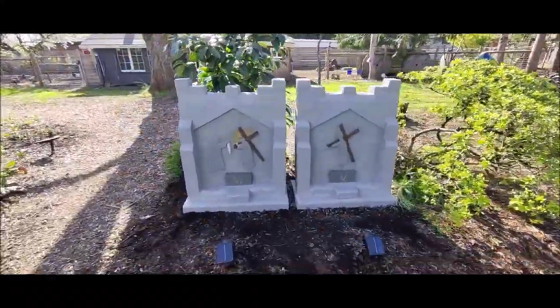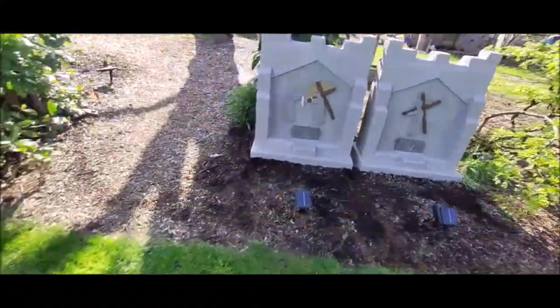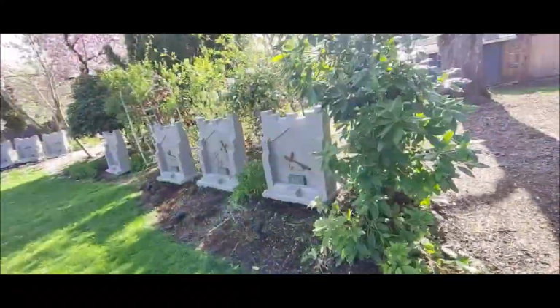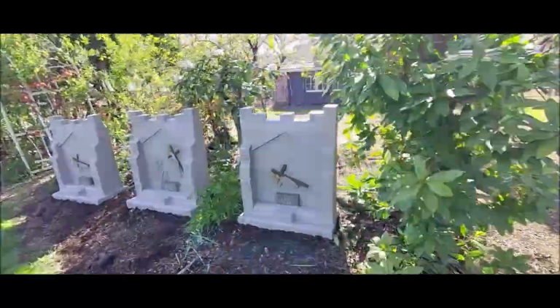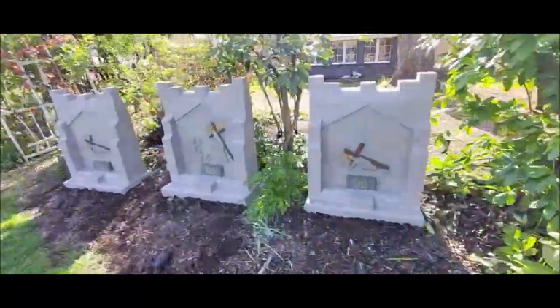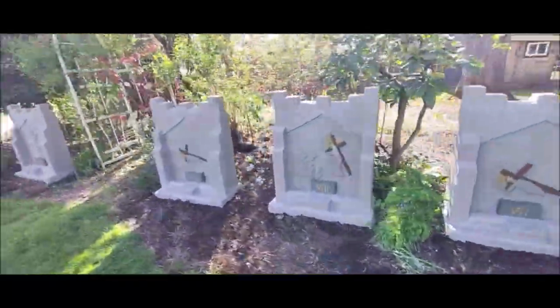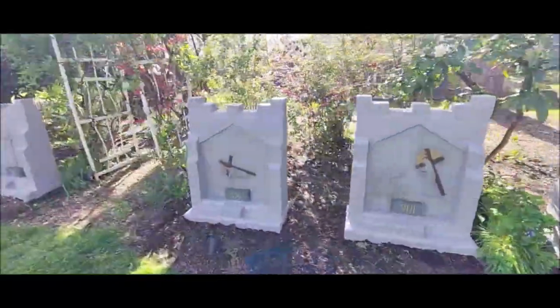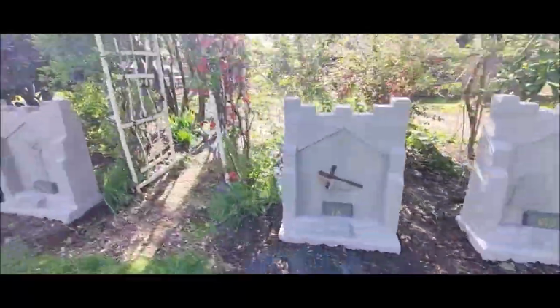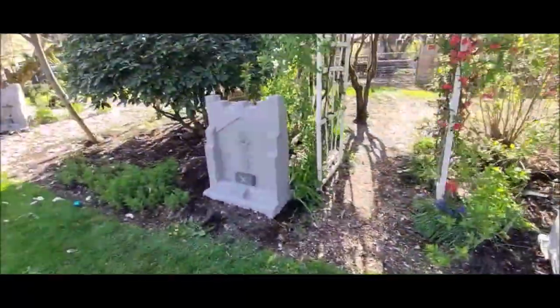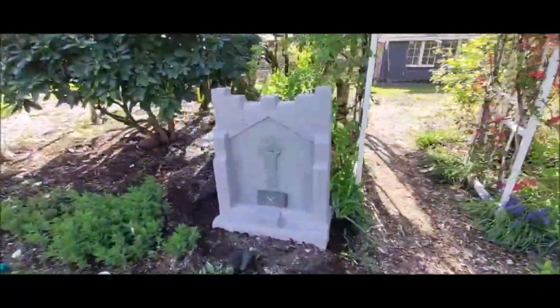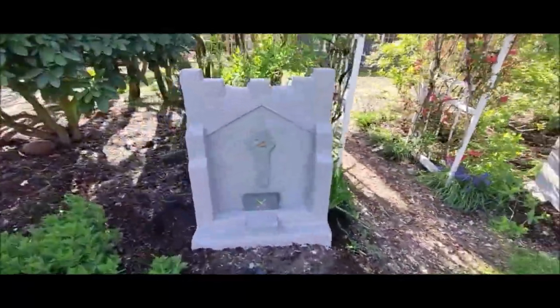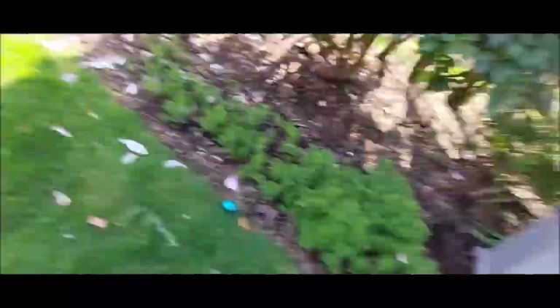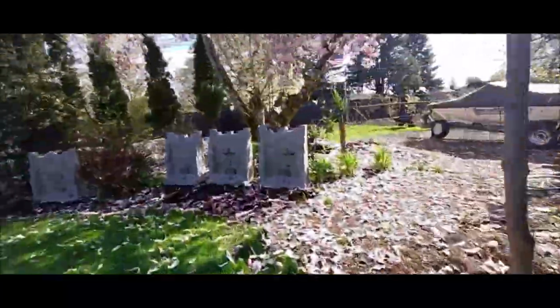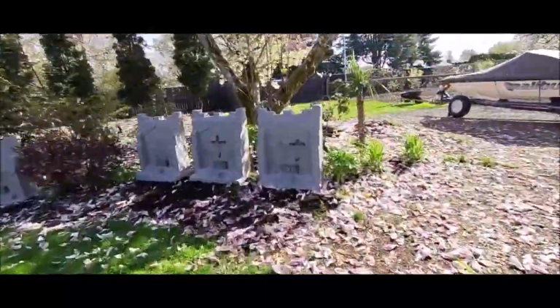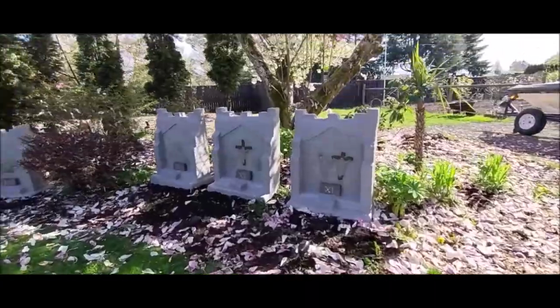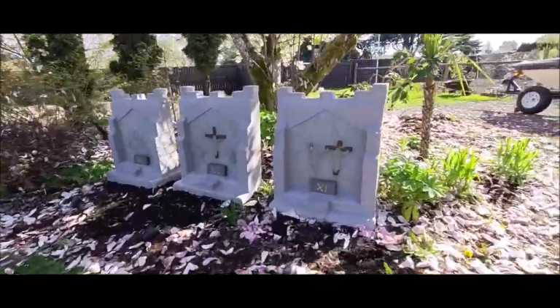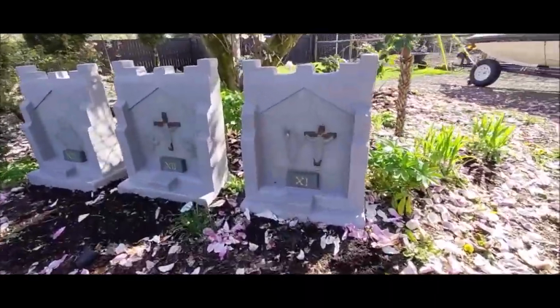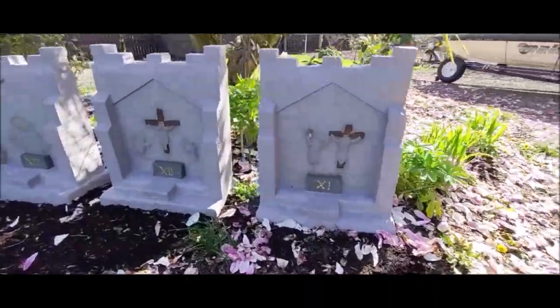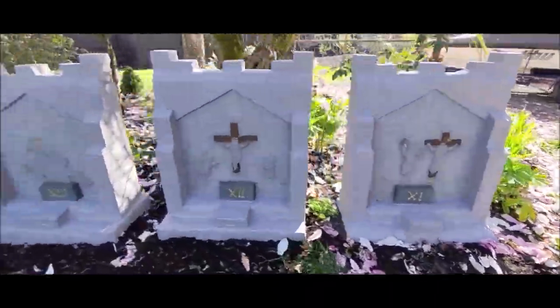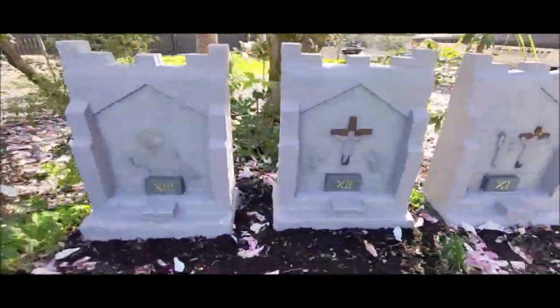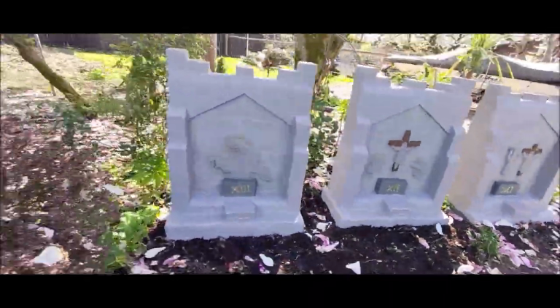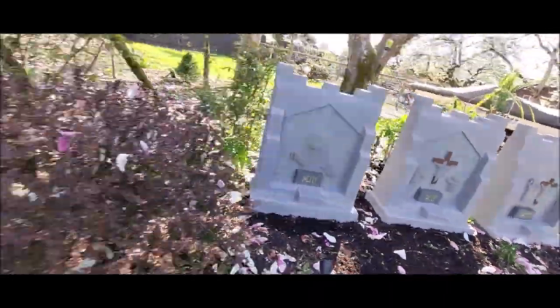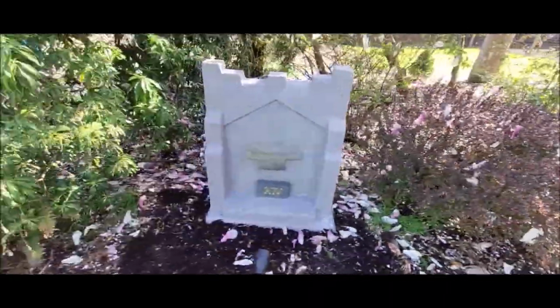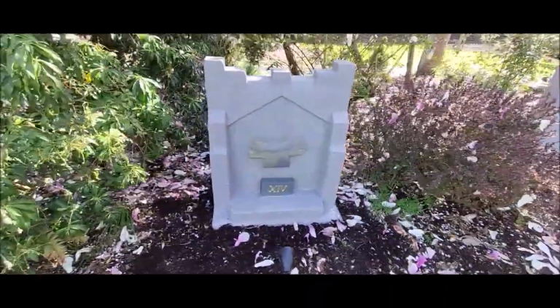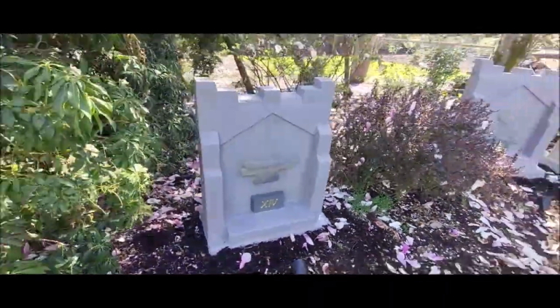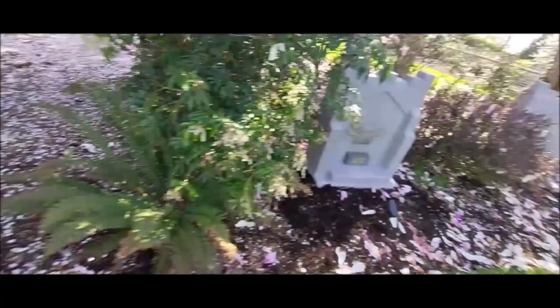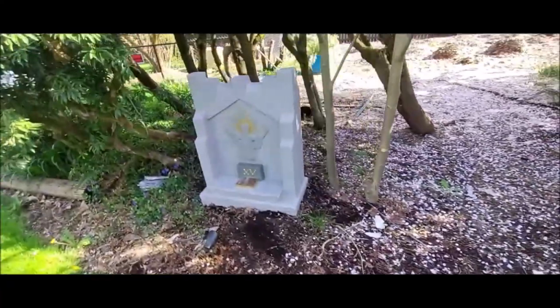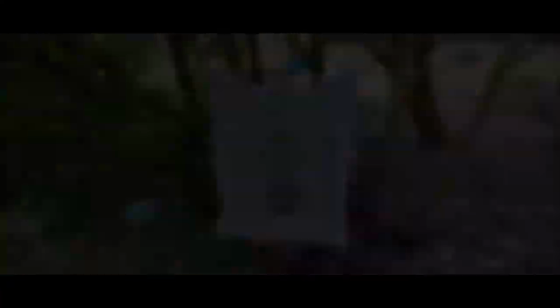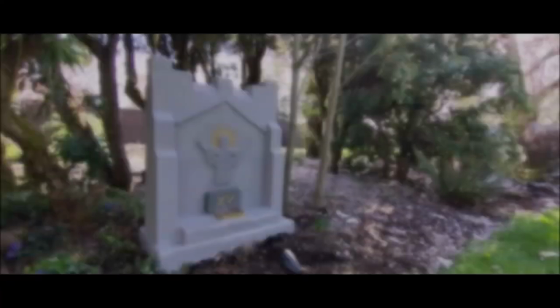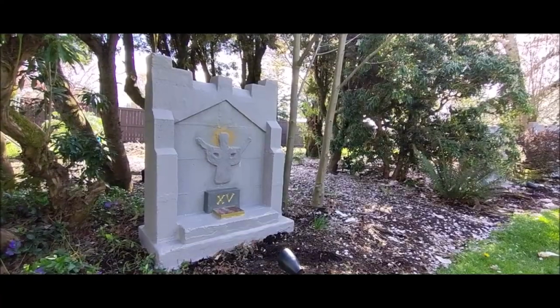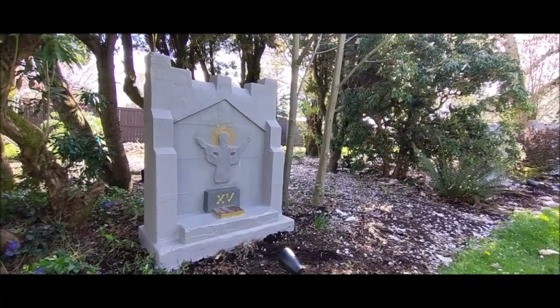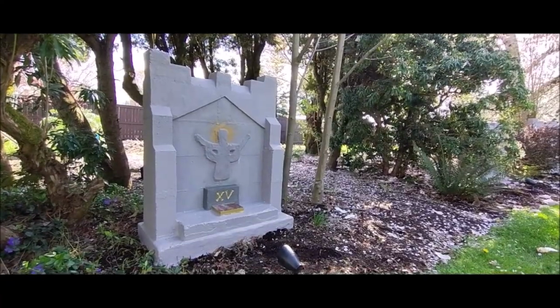I started off by pouring 15 concrete slabs and then building the main body of the shrines out of 8 cinder blocks each. Then I attached bricks to the front sides to serve as buttresses. The tops I also crowned with half bricks.